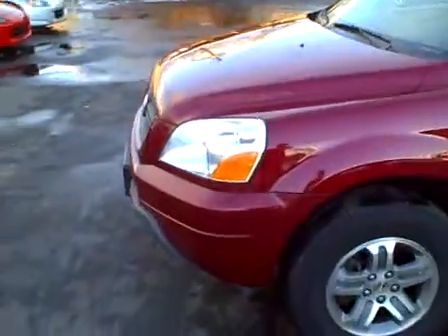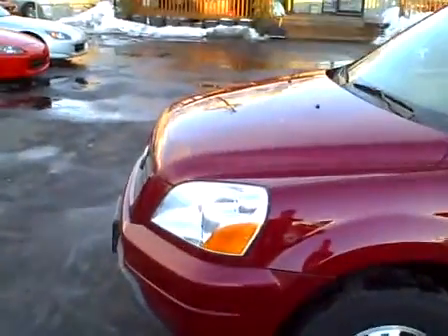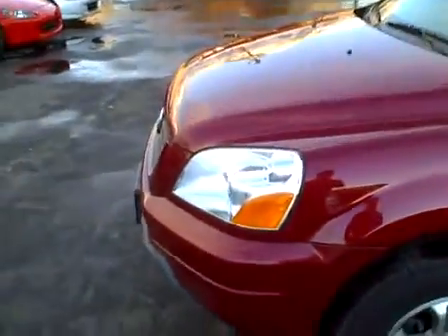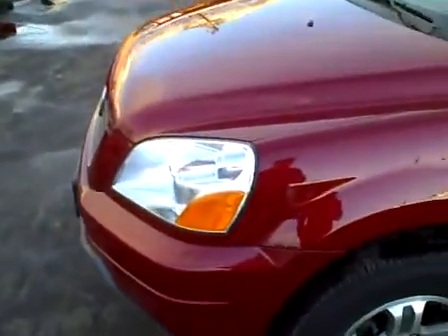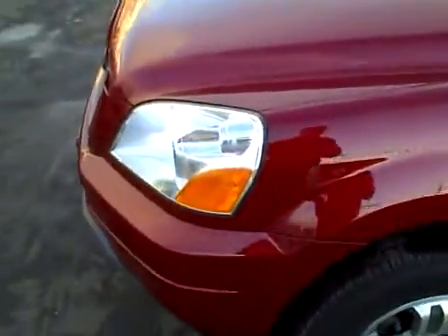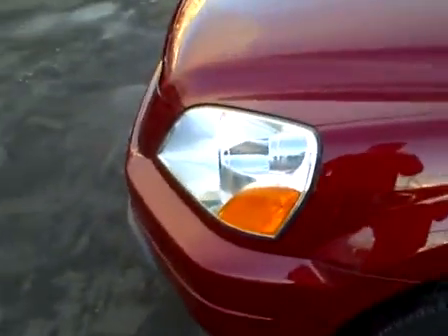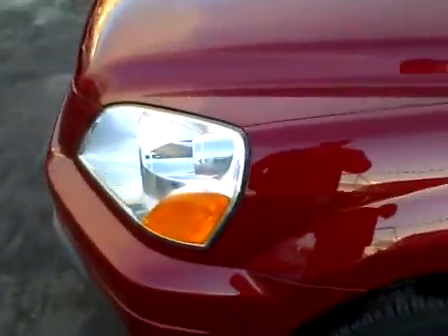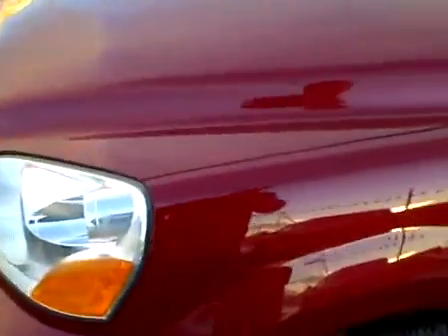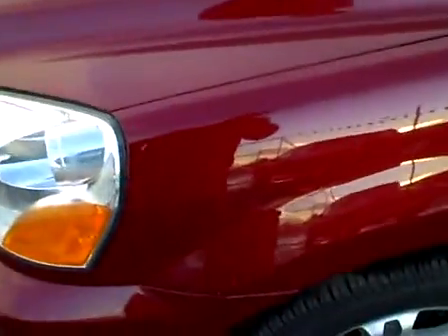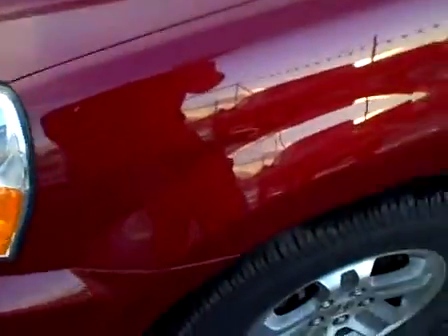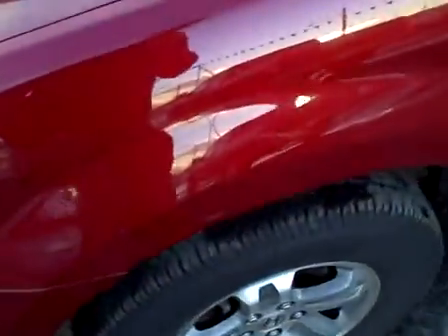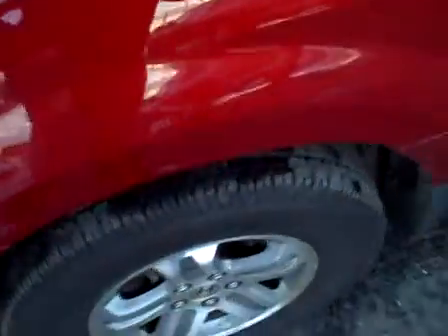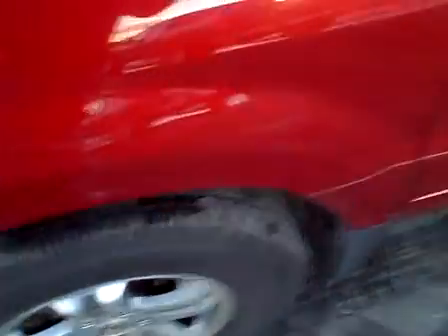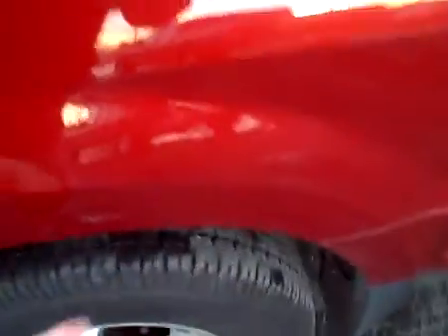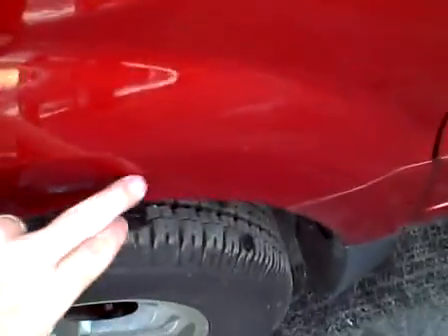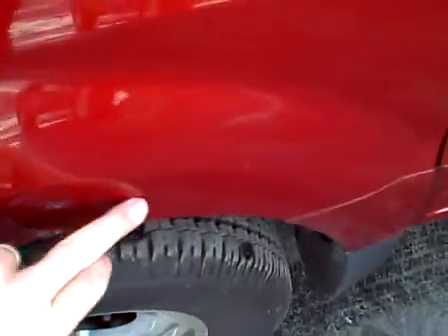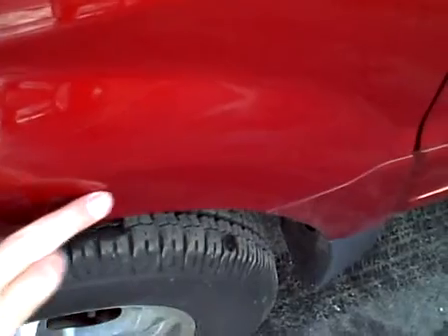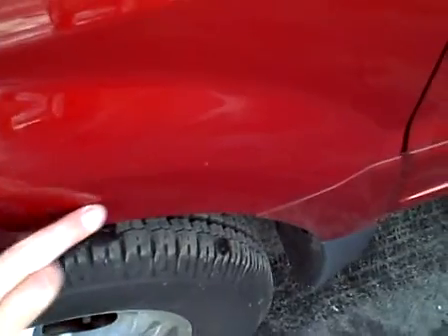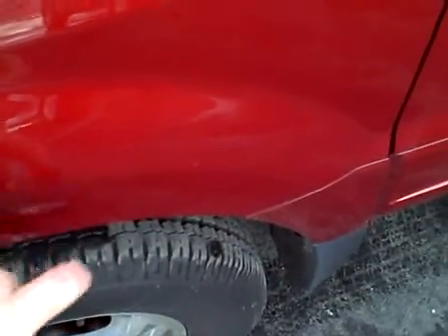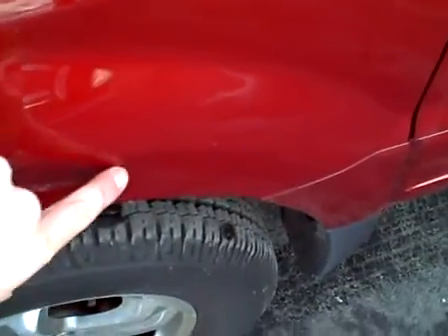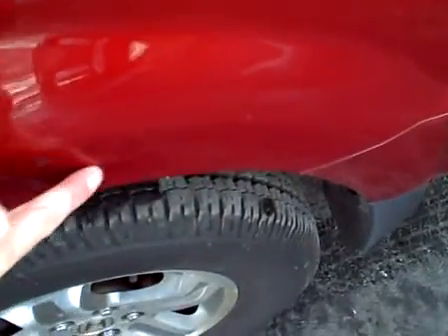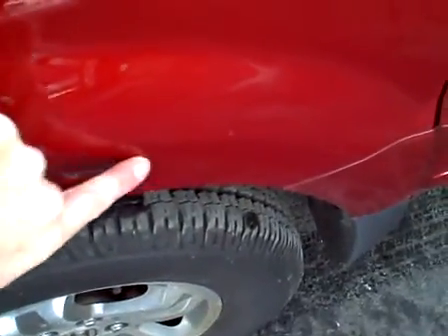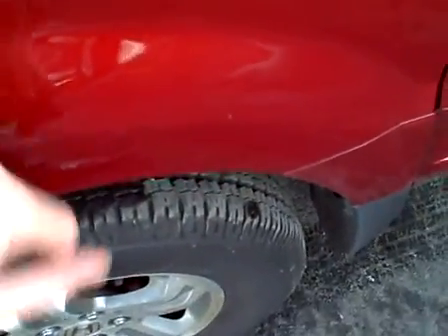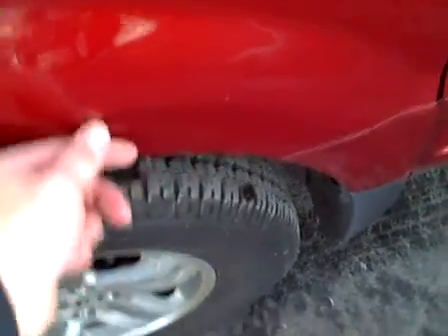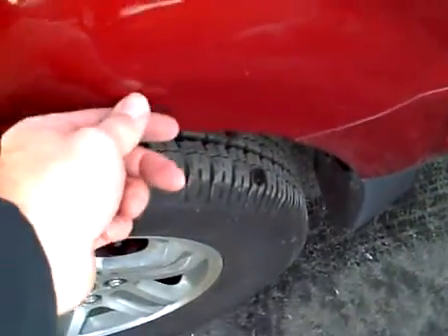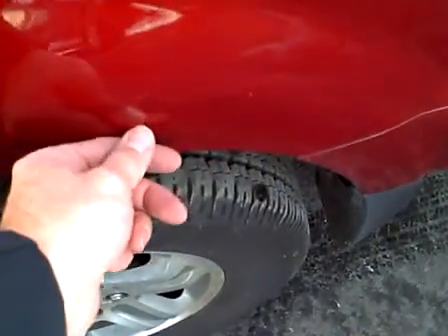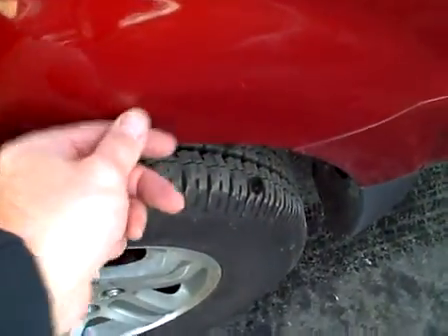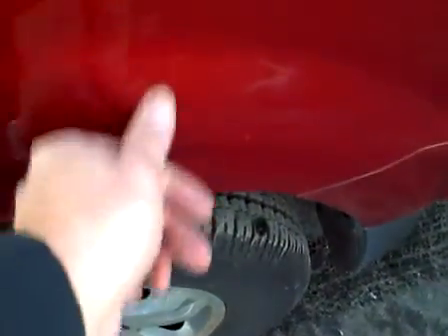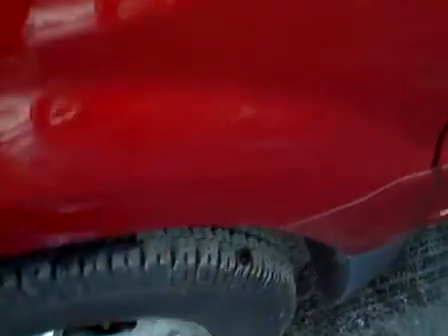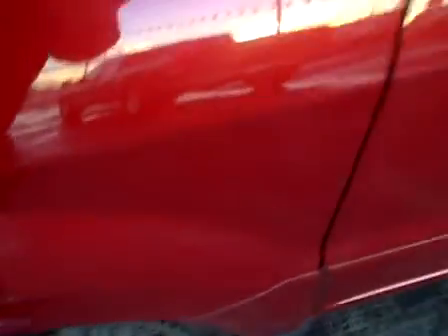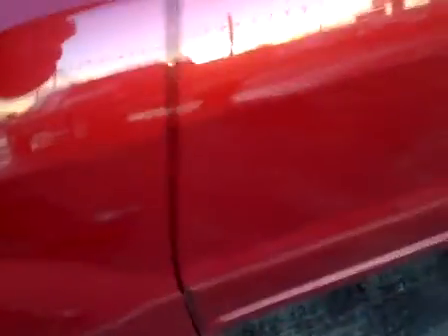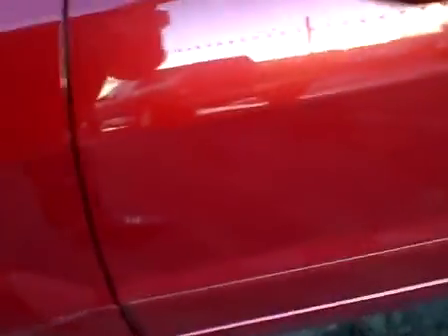I'm going to walk around and show you the body panels on it. The front left fender is very clean. A couple of very light scratches right here, just in the clear coat — you can't feel them. Those will probably buff out.